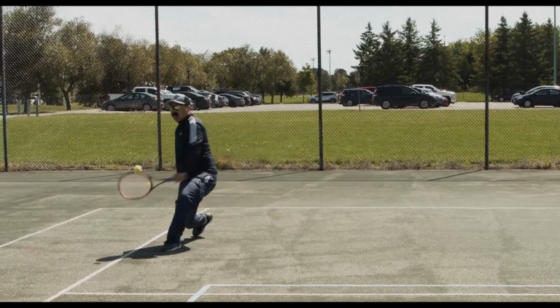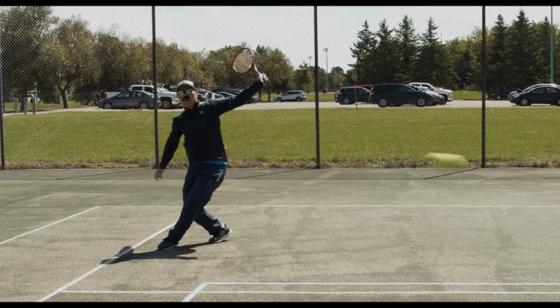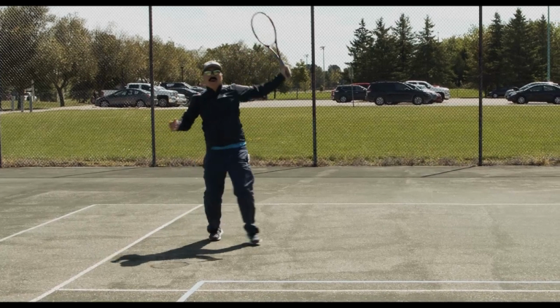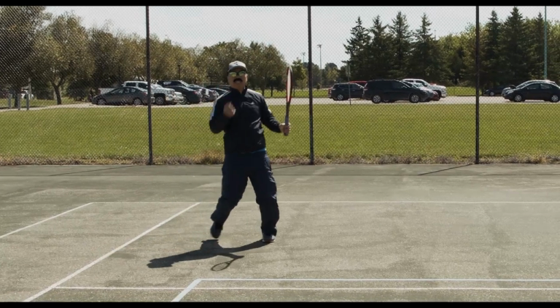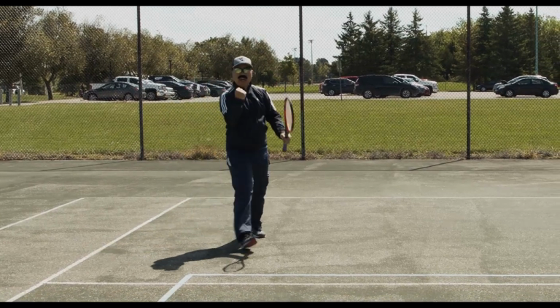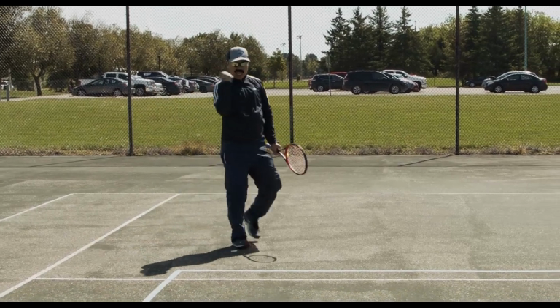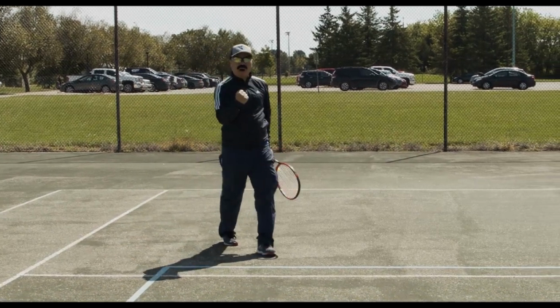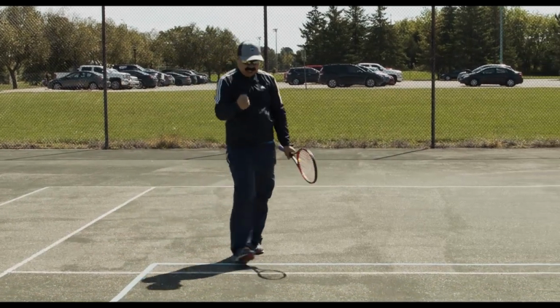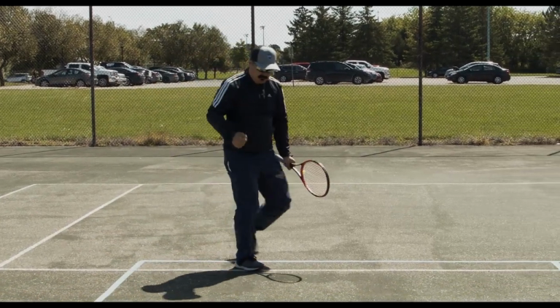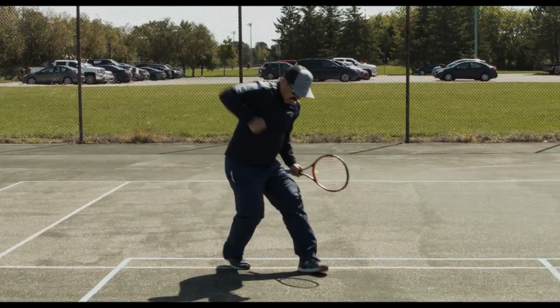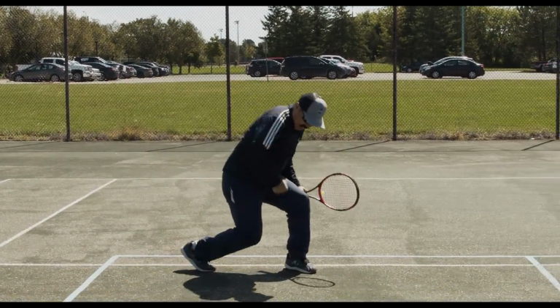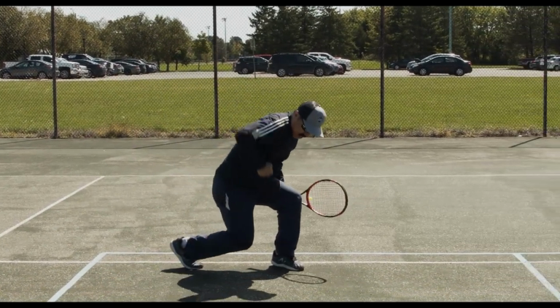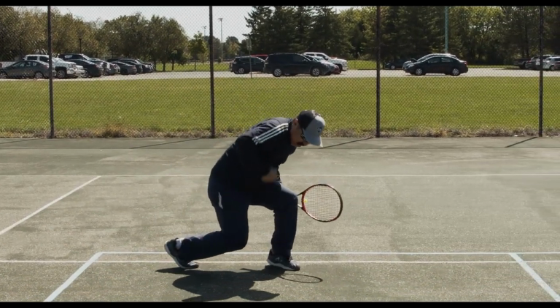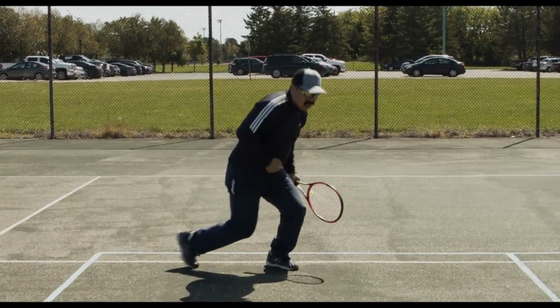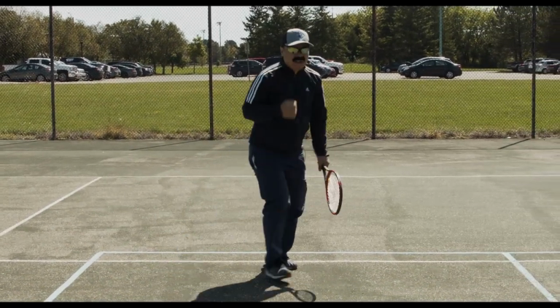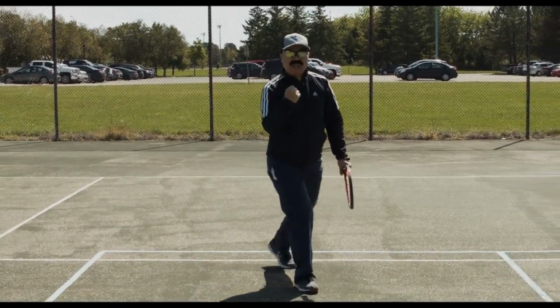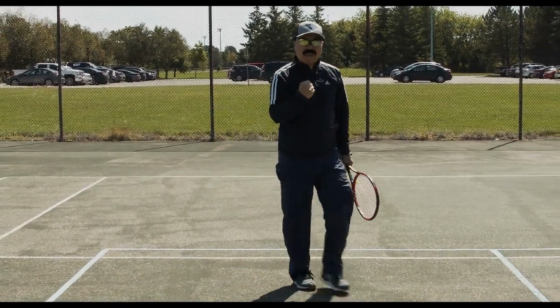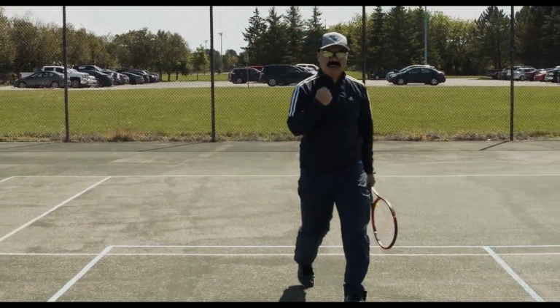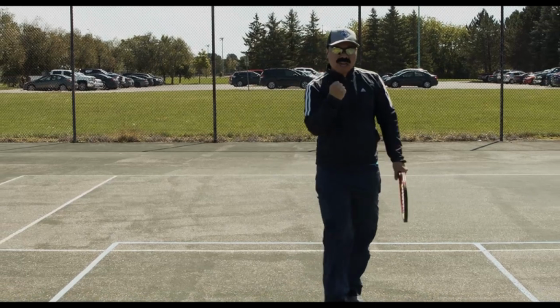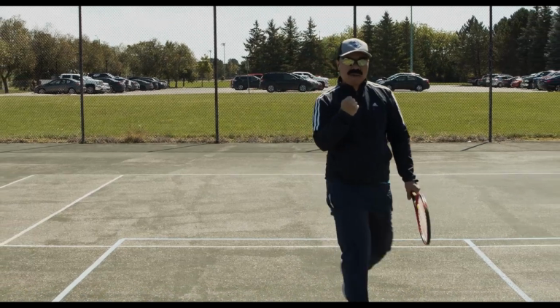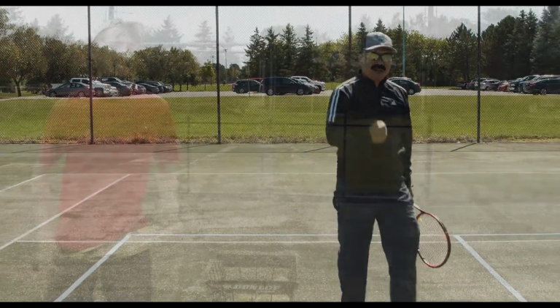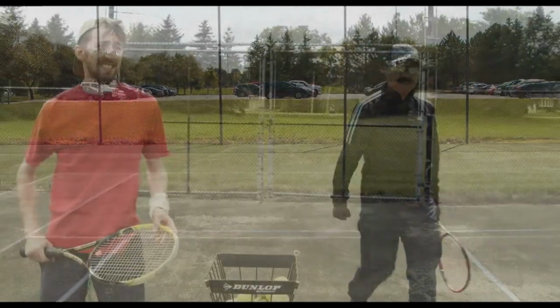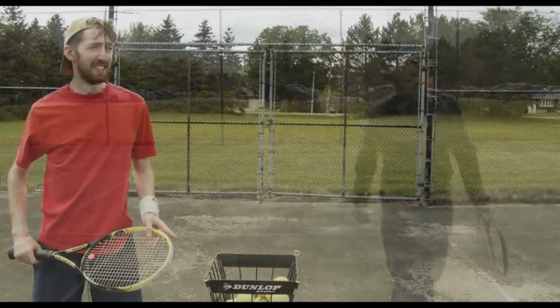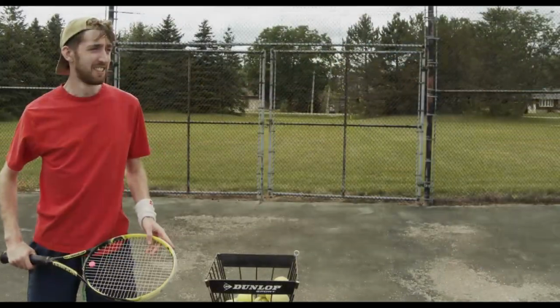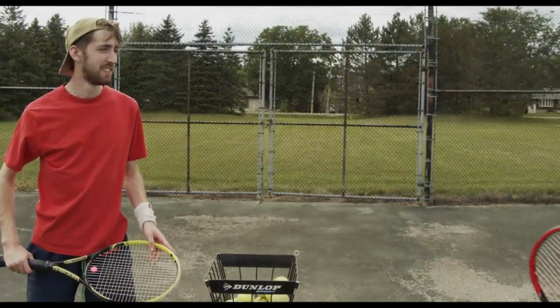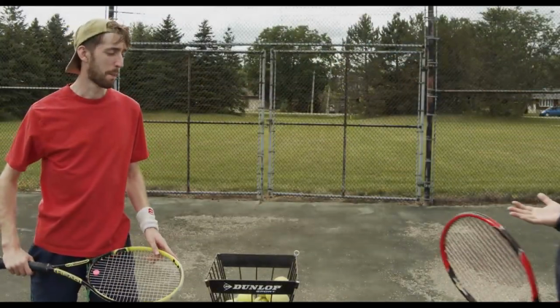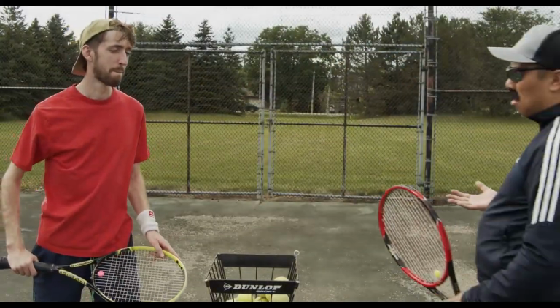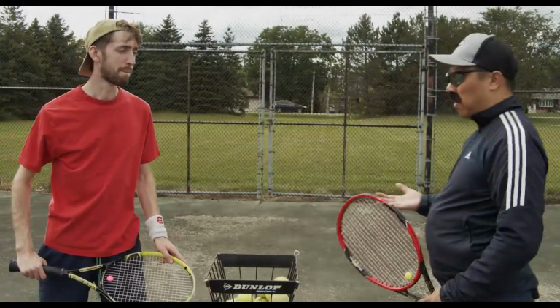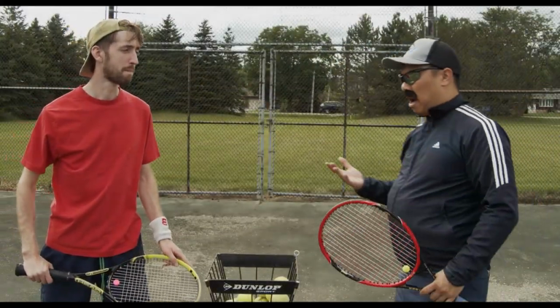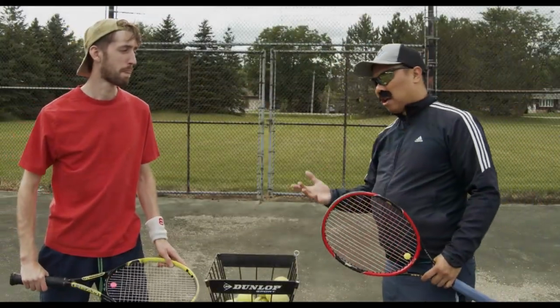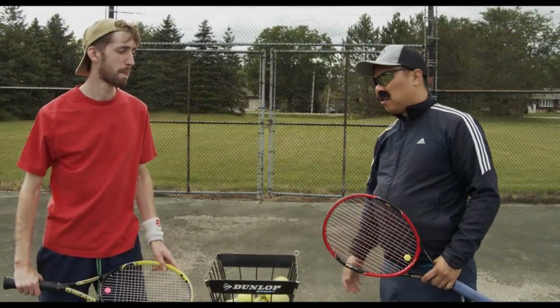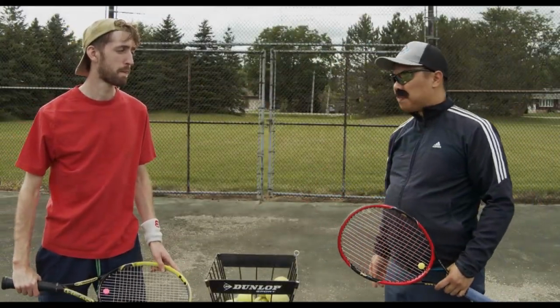Woah! Yeah! Come on! Let's go! Yeah baby! That's not bad. But I think I'll give you a few tips.